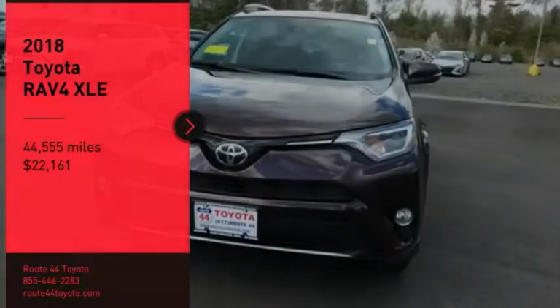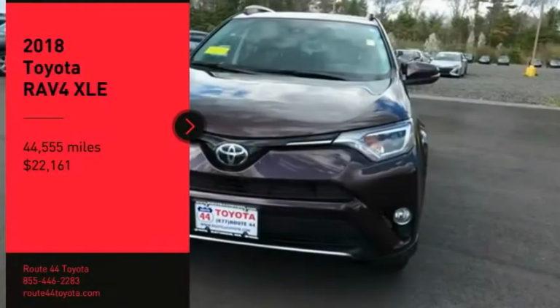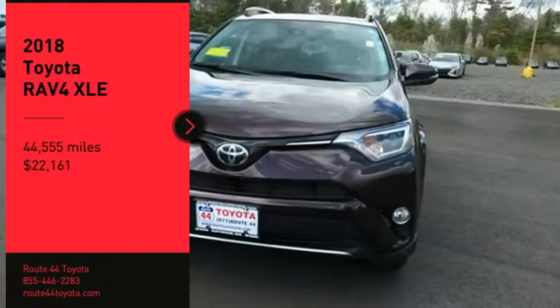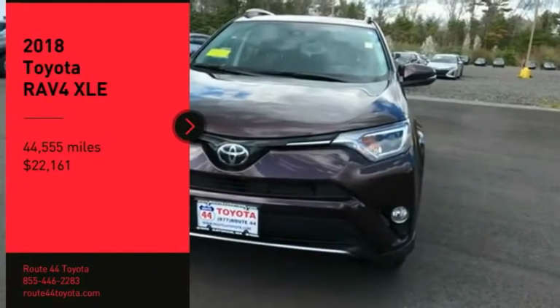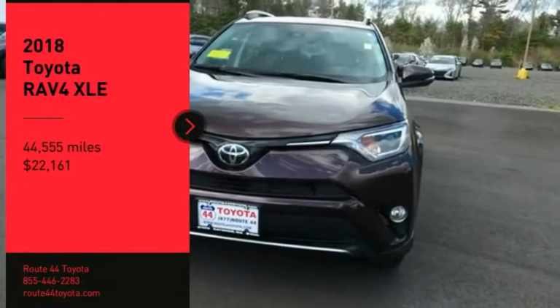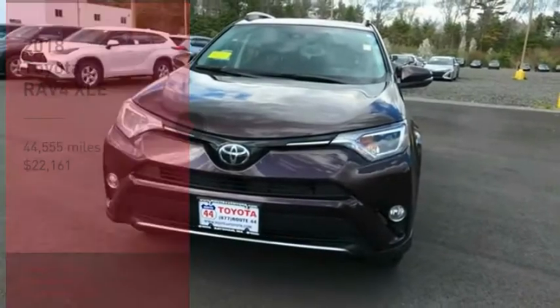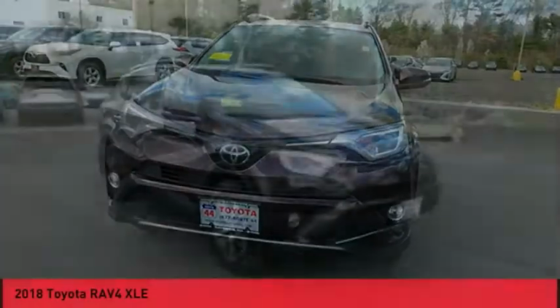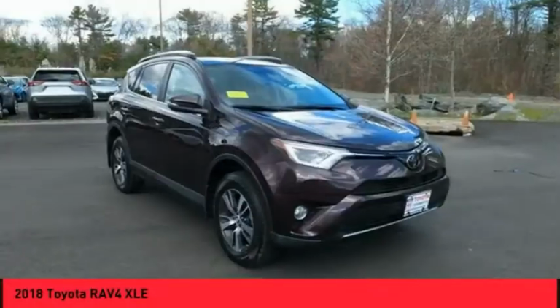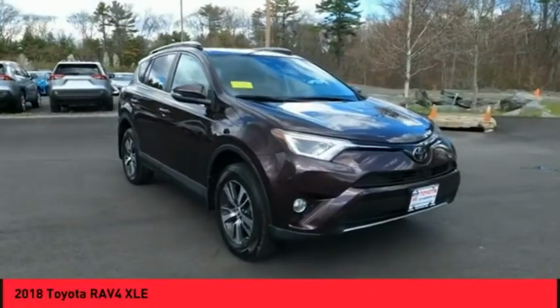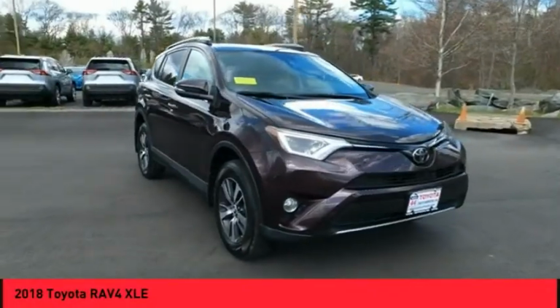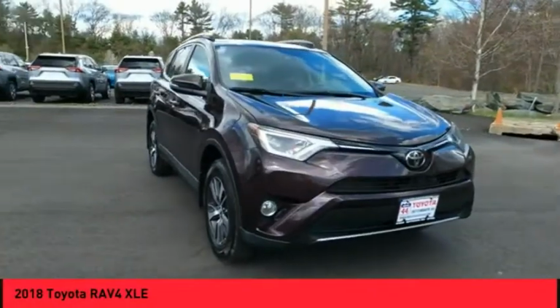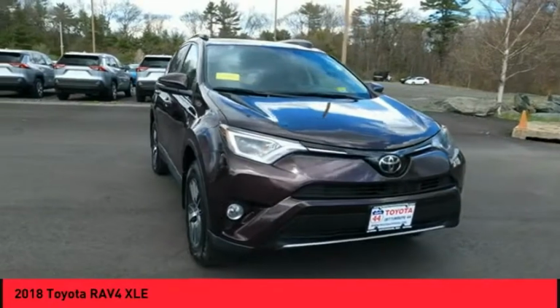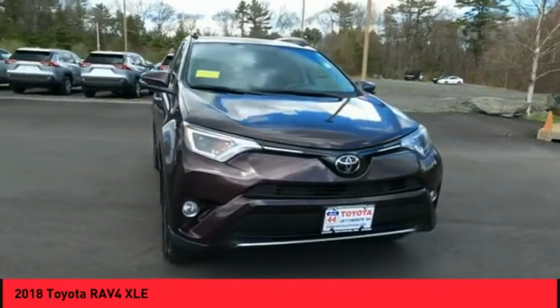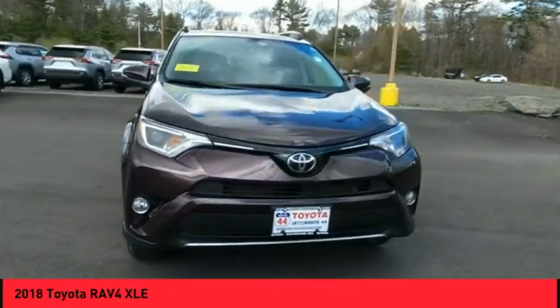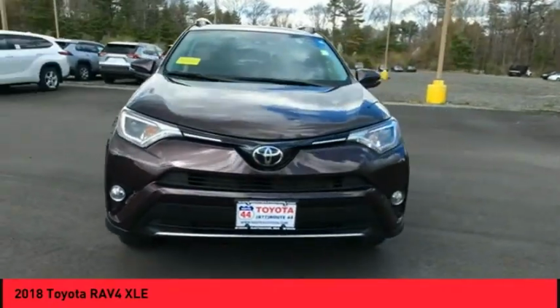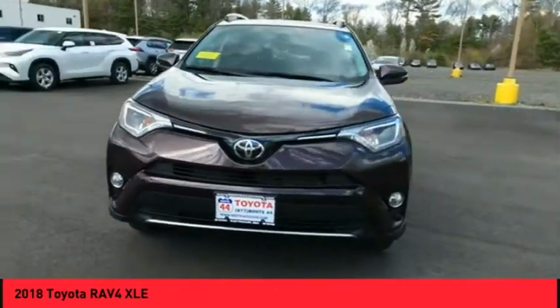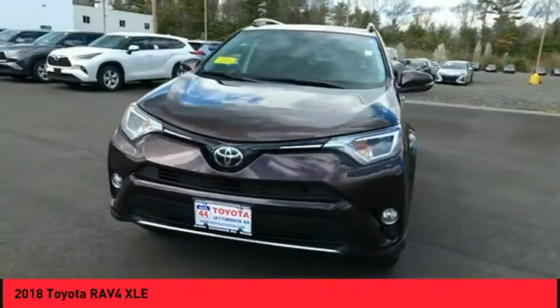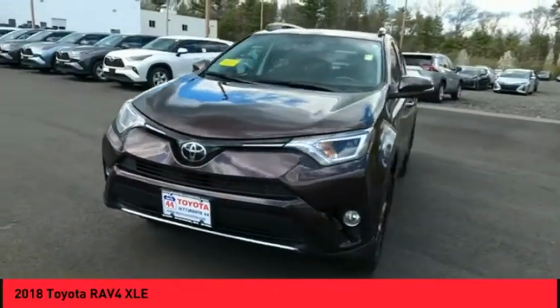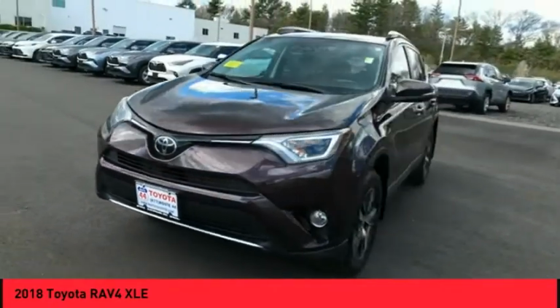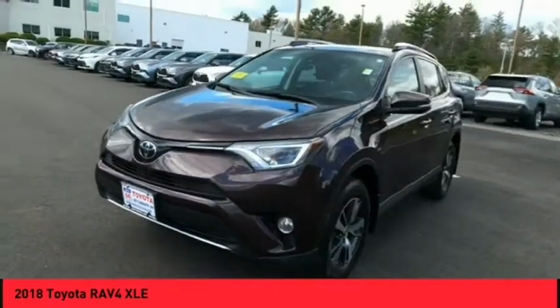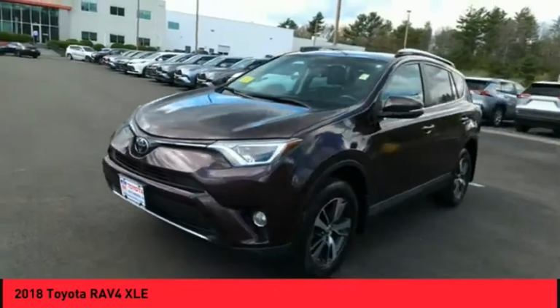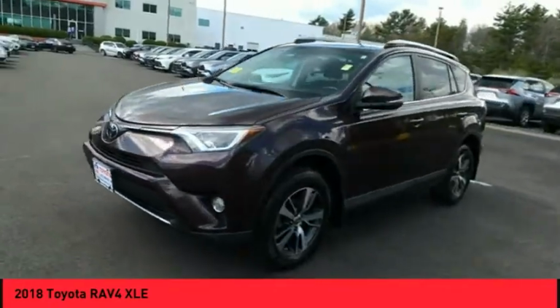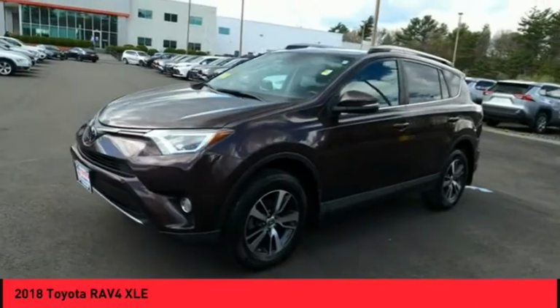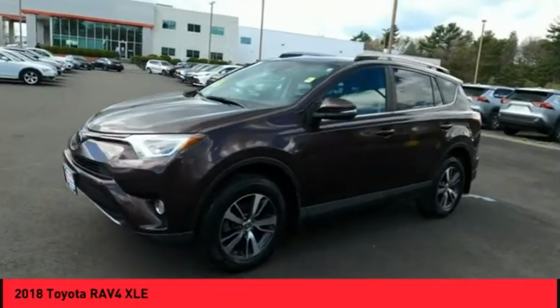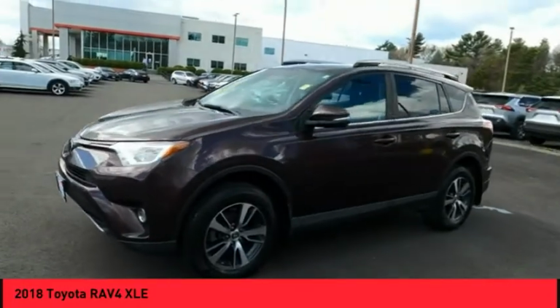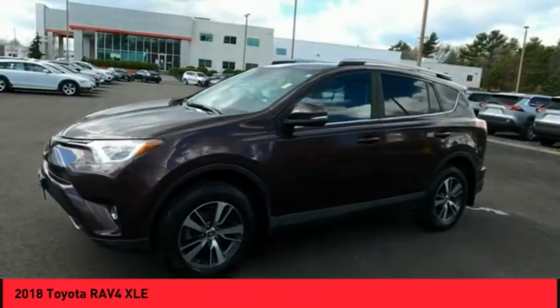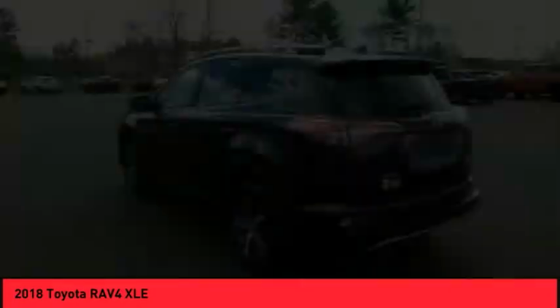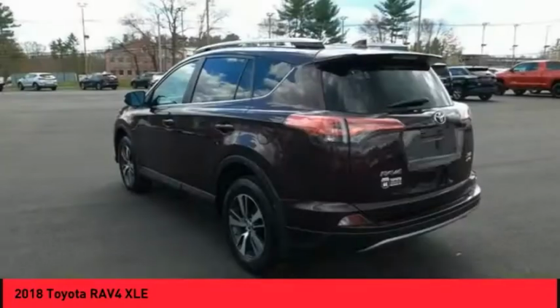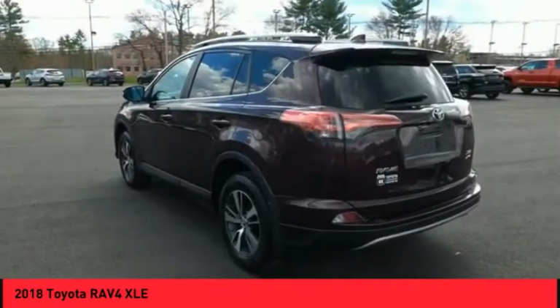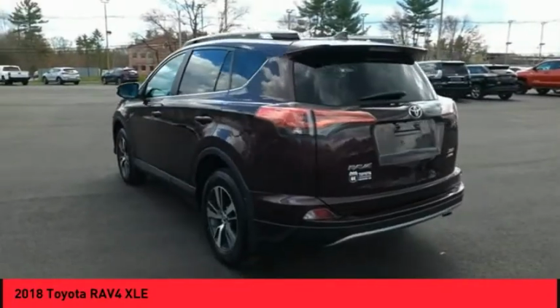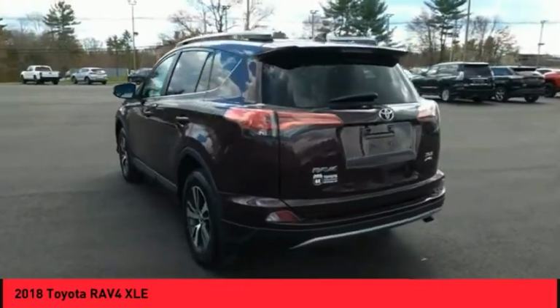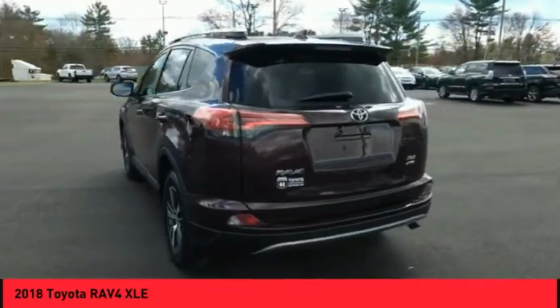We are pleased to show you the 2018 RAV4. The RAV4 is one of the most fuel-efficient SUVs in its class. Versatile and efficient, RAV4 mixes the comfort and drivability of a sedan with the benefits of an SUV.